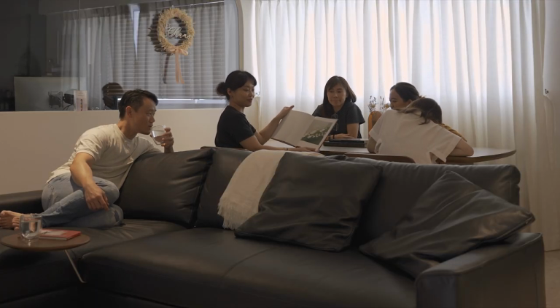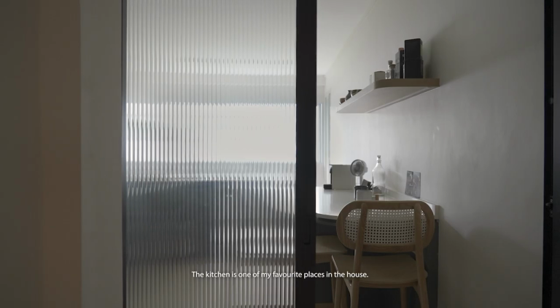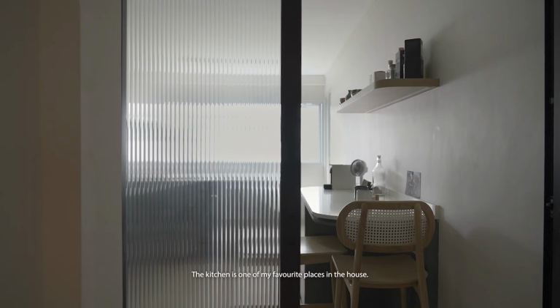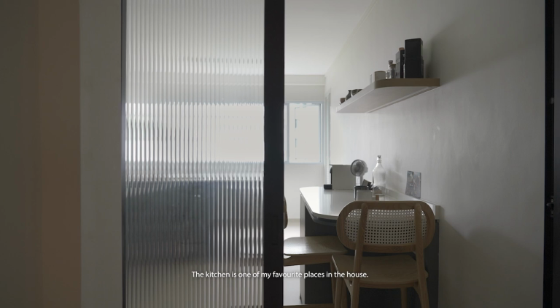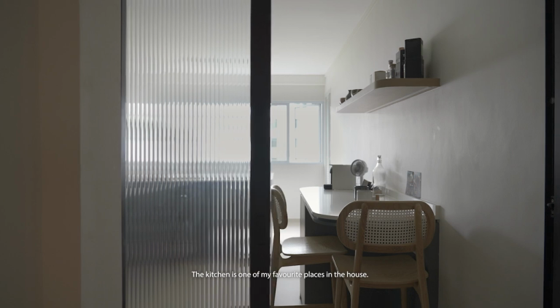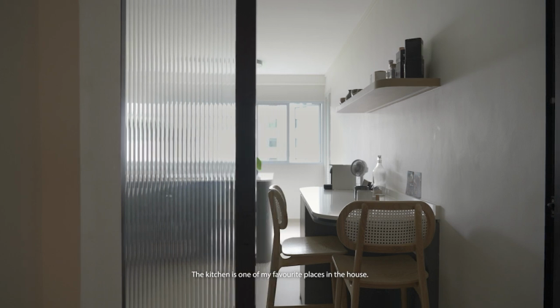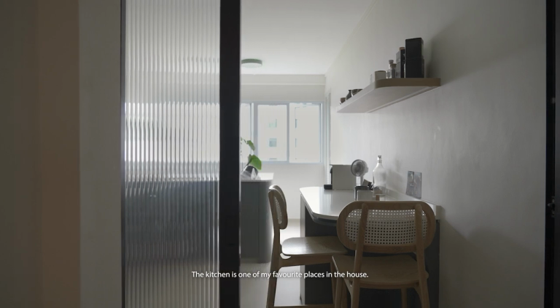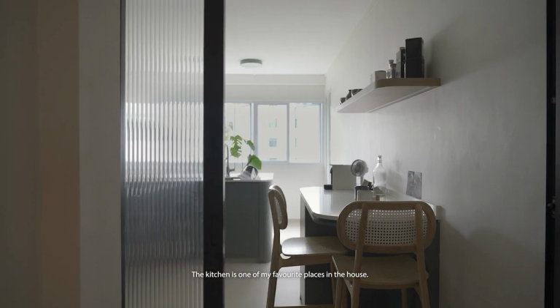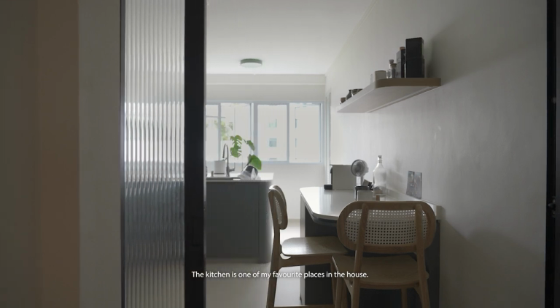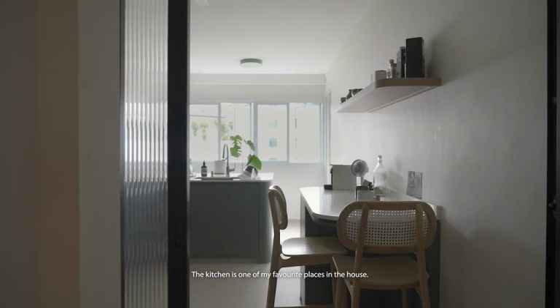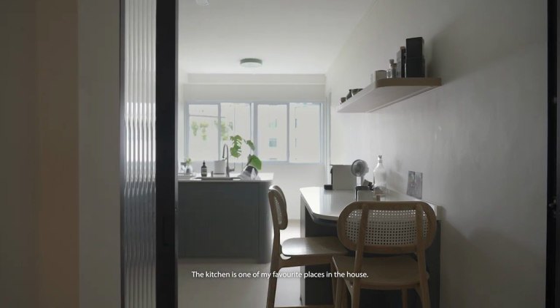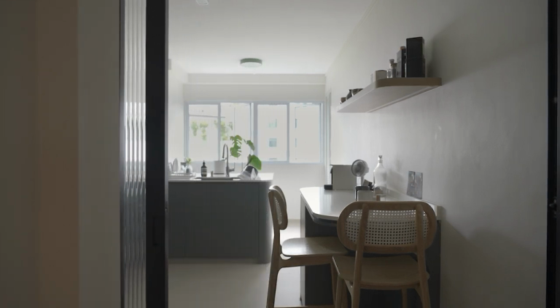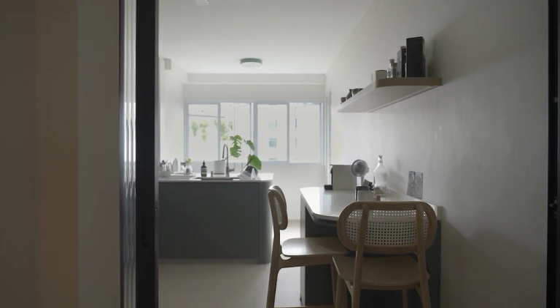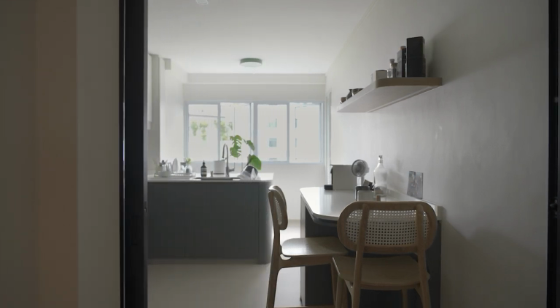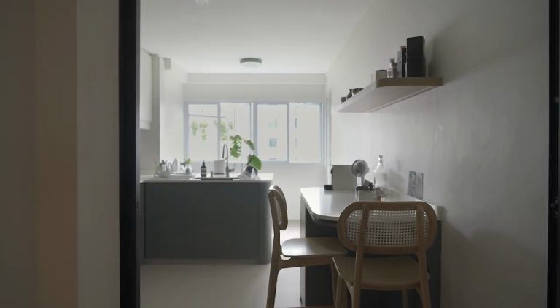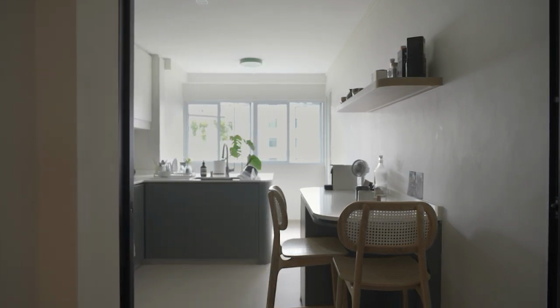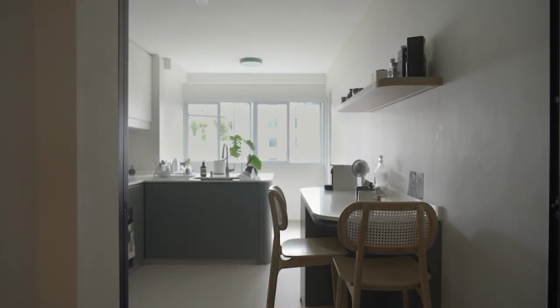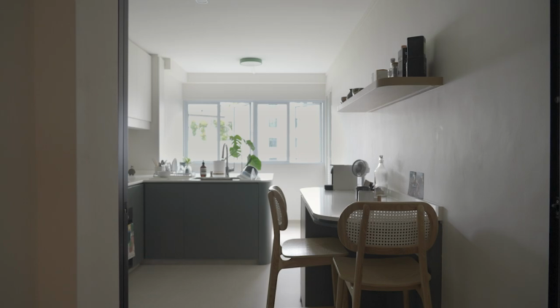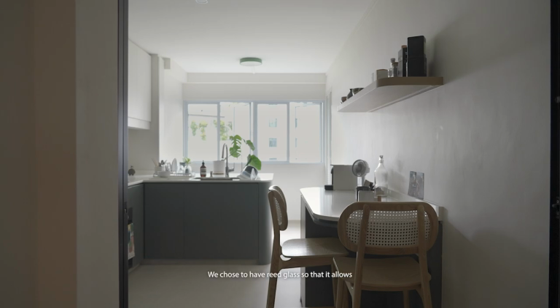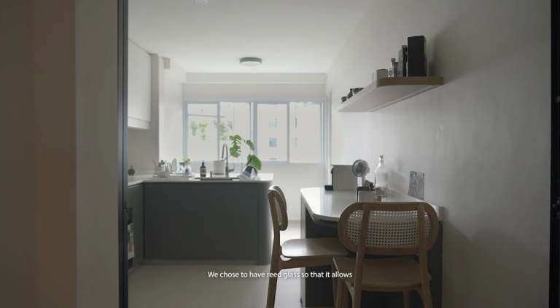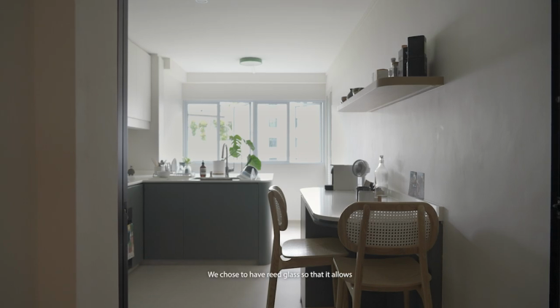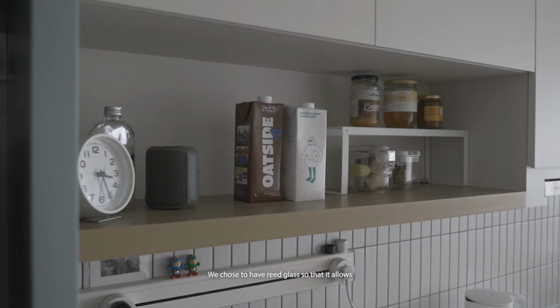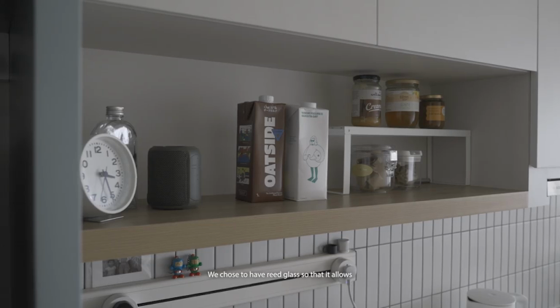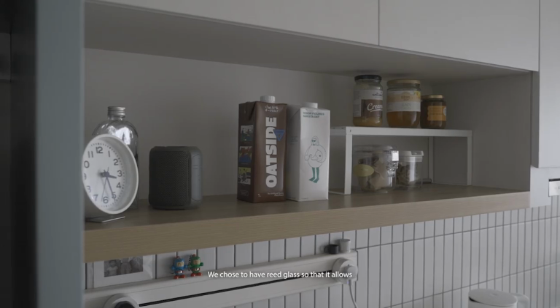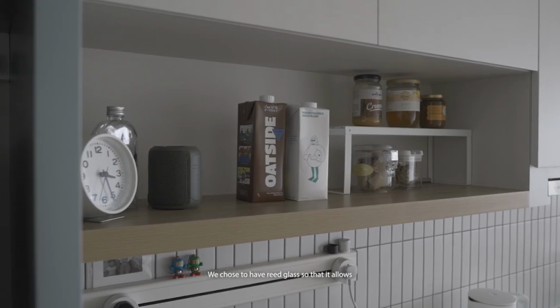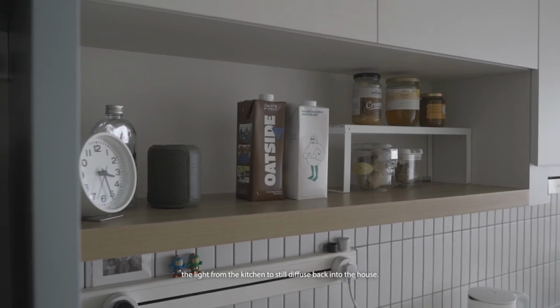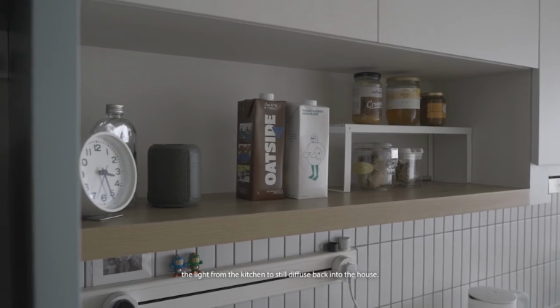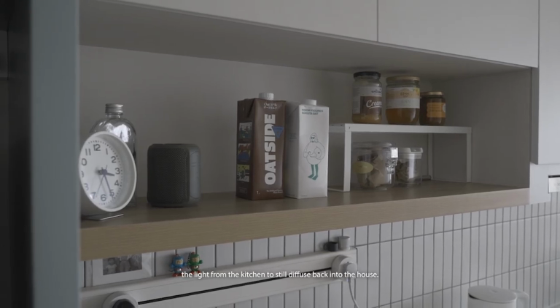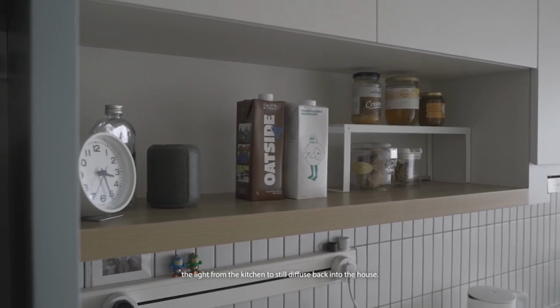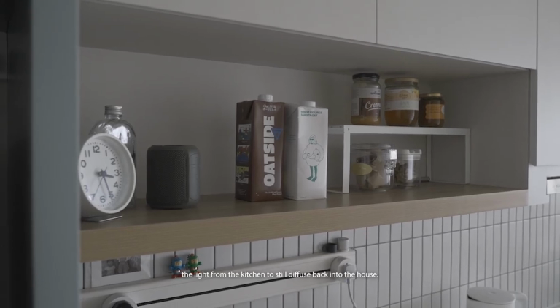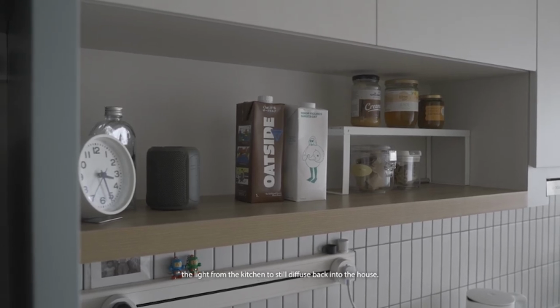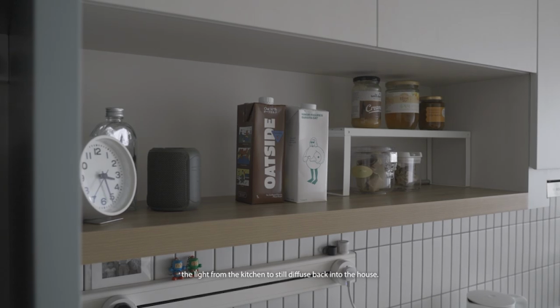The kitchen is one of my favourite places in the house. We chose to have a re-glass so that it allows the light from the kitchen to still diffuse back into the house.